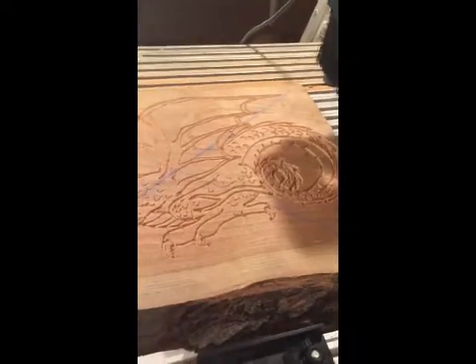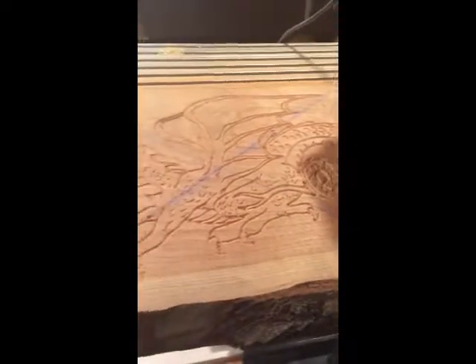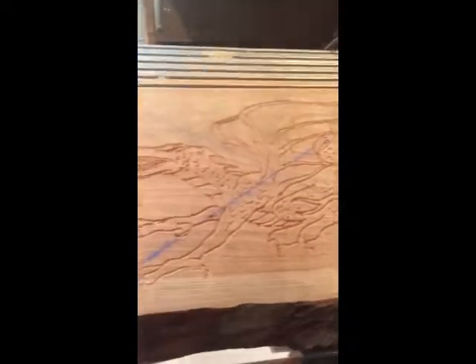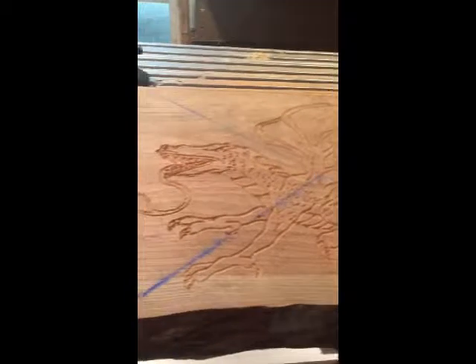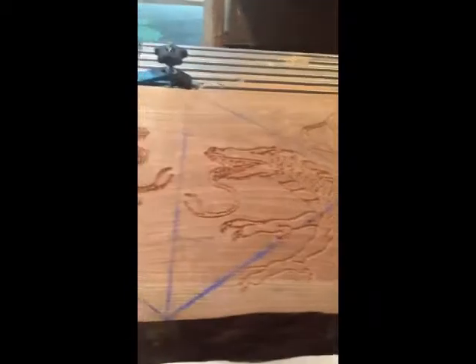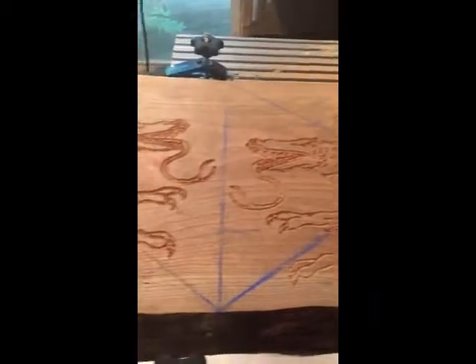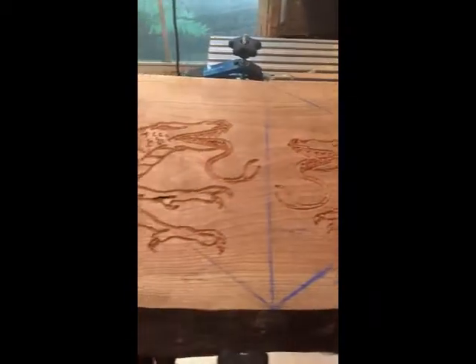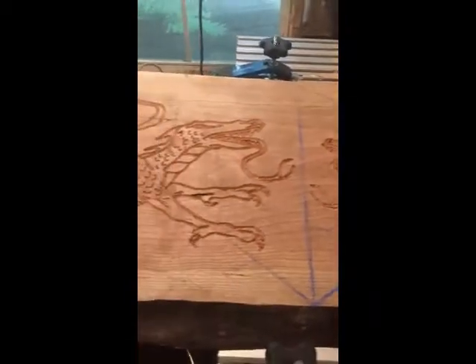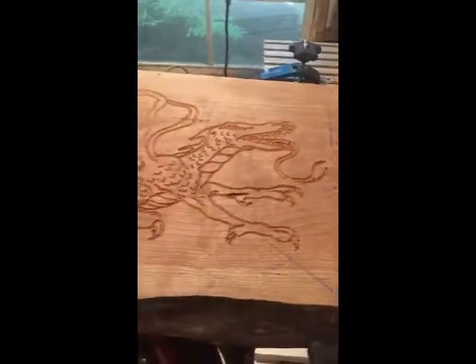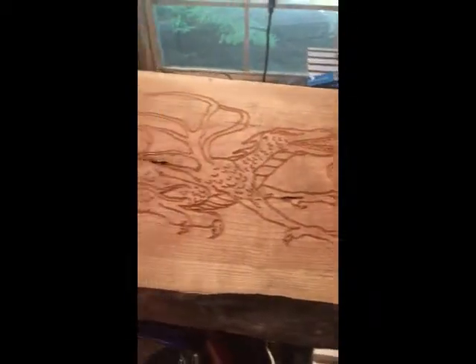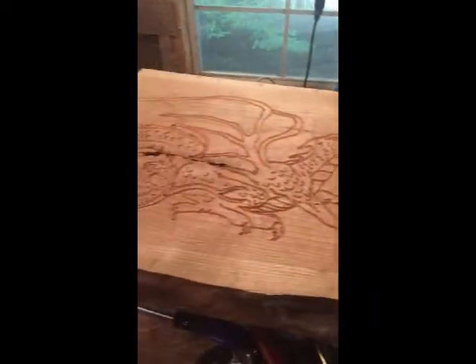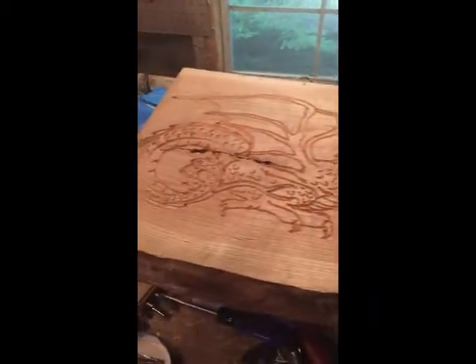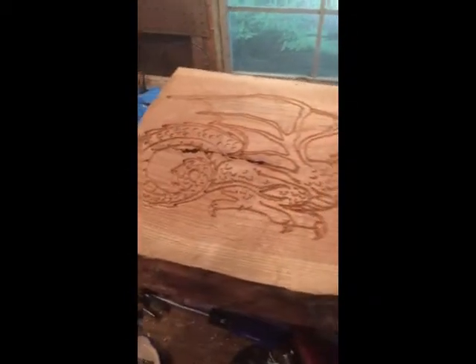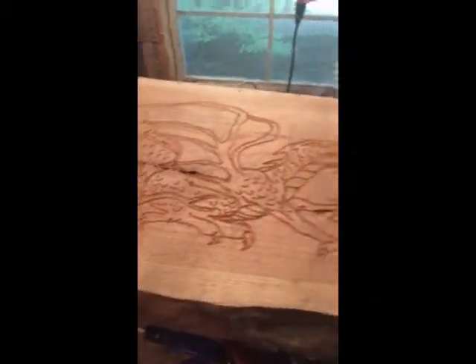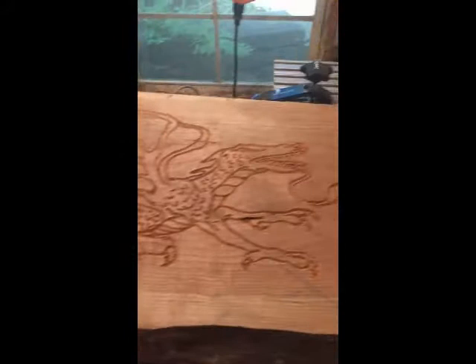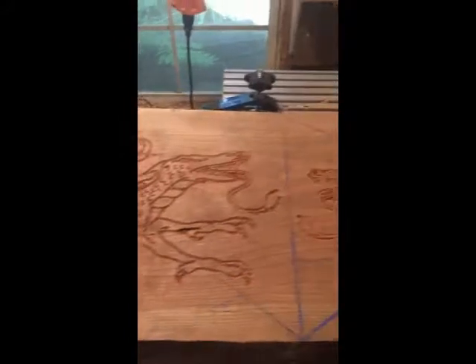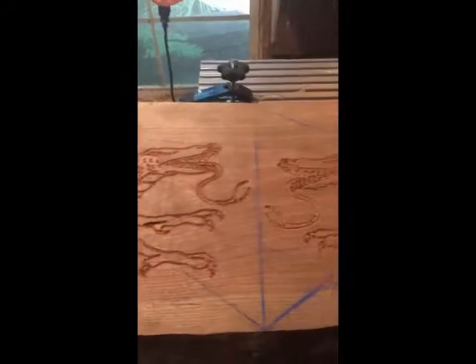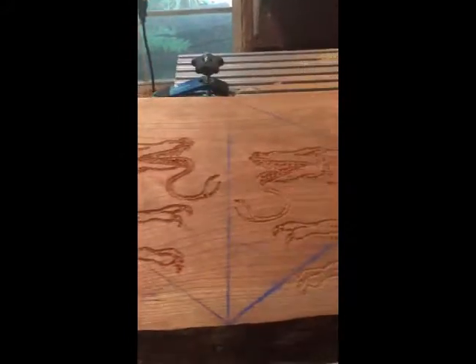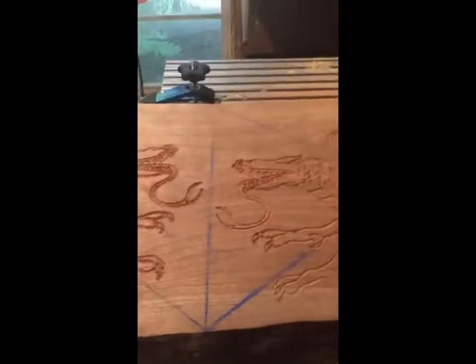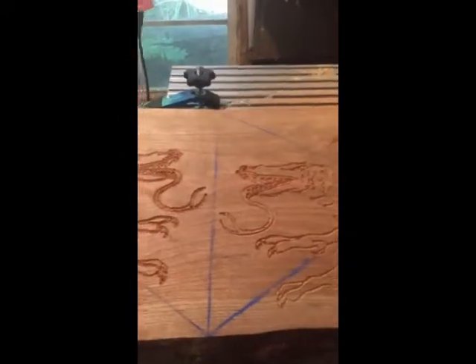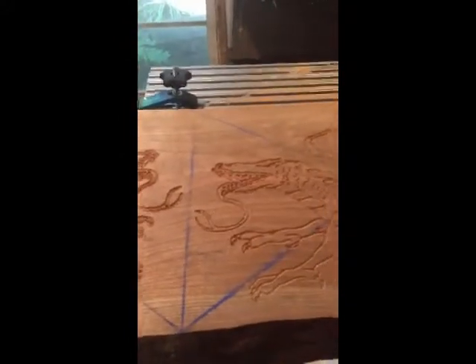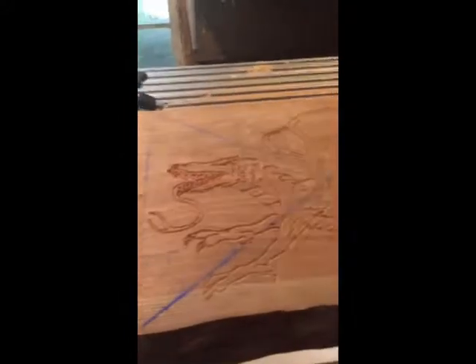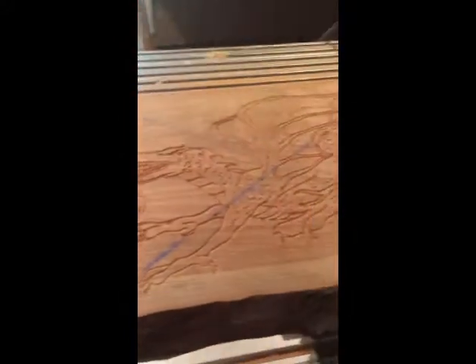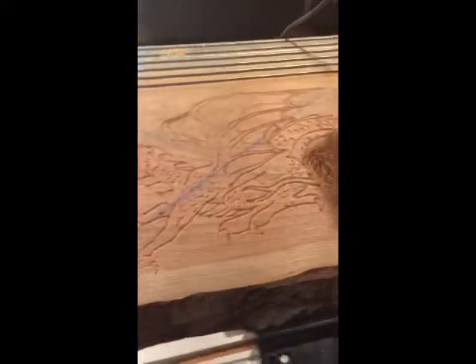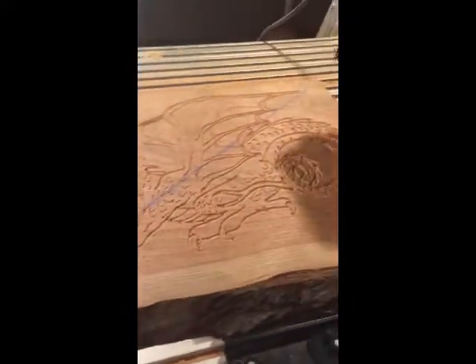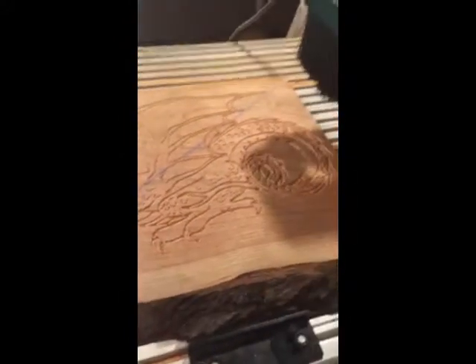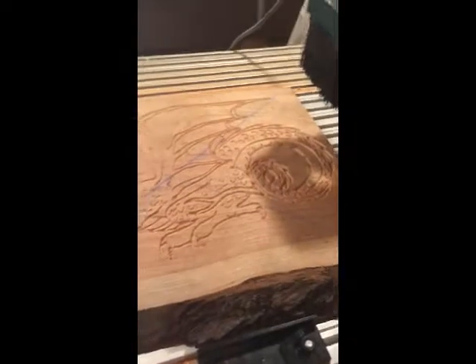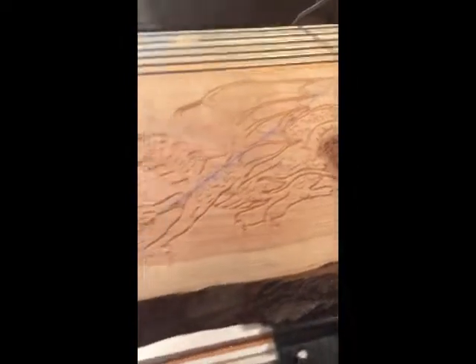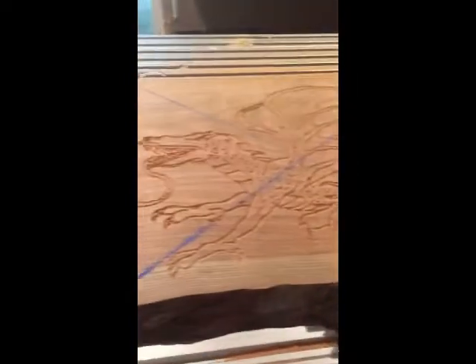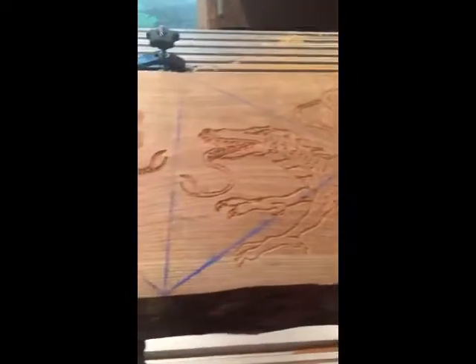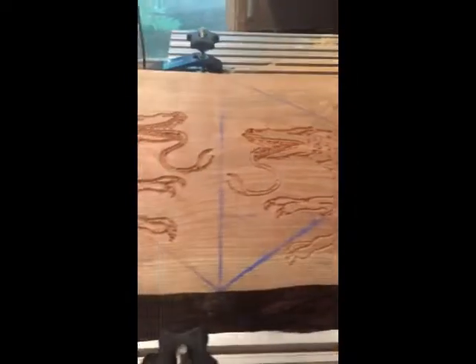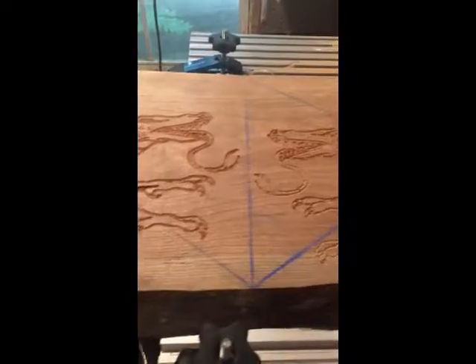There we go. Both dragons are put in. I've sanded all the fuzzies out. One's a little lower than the other one but that doesn't matter because they're both flying in toward each other.